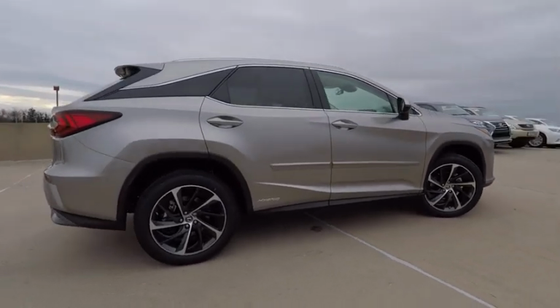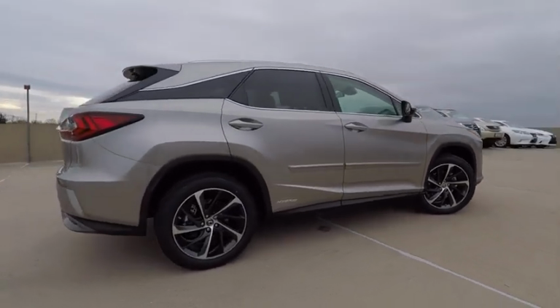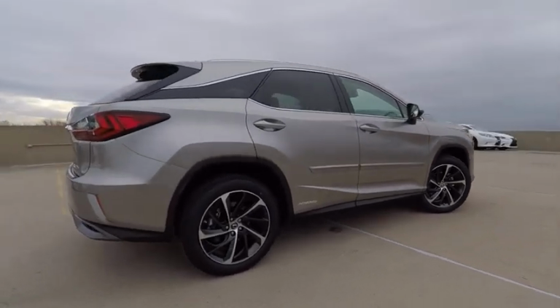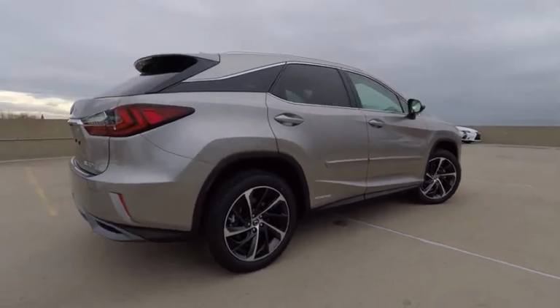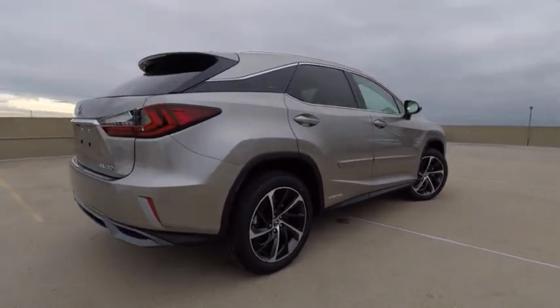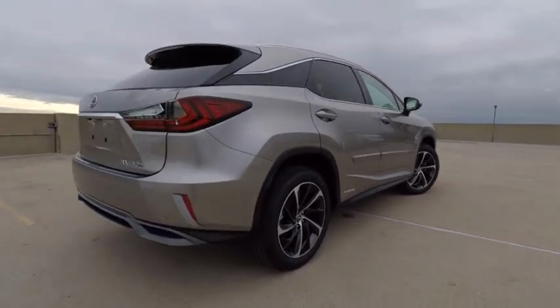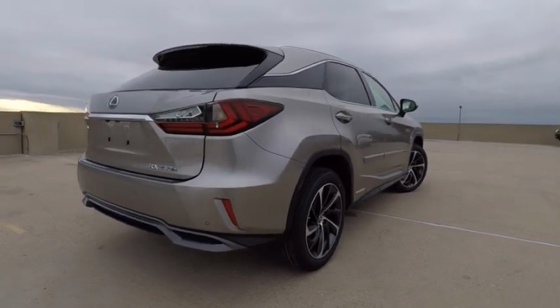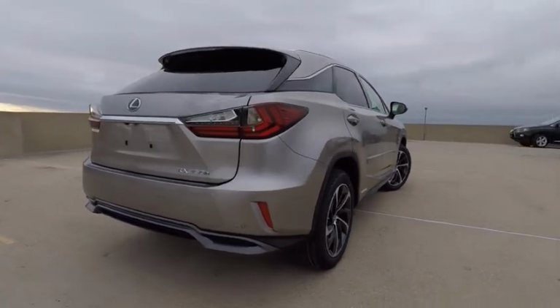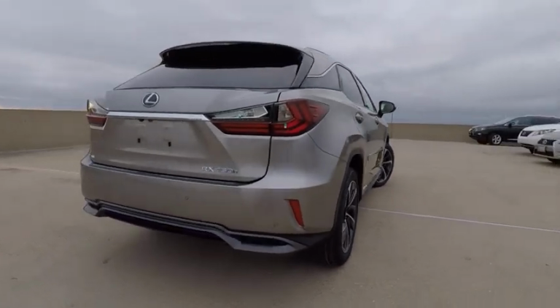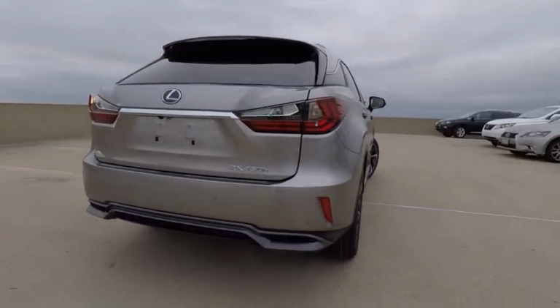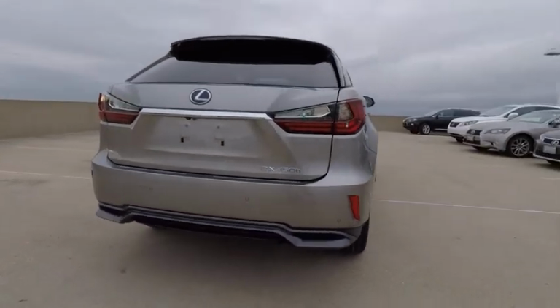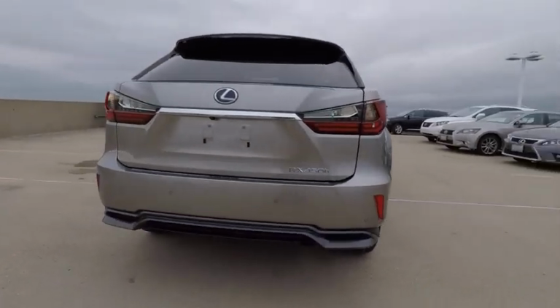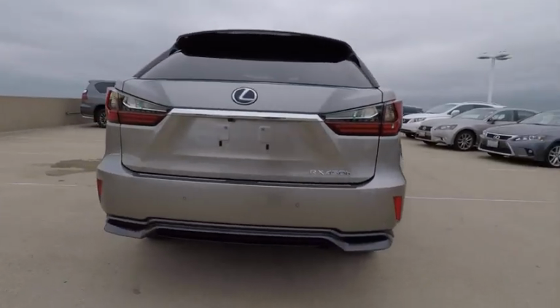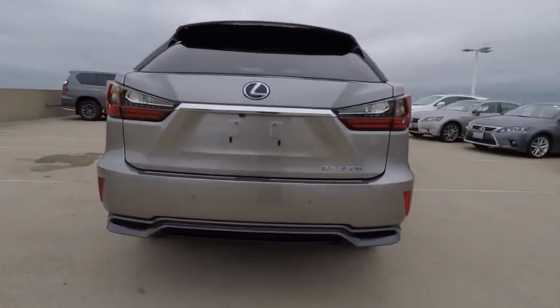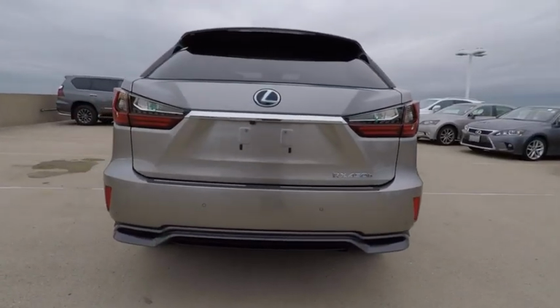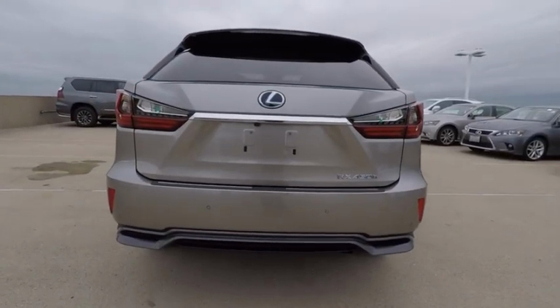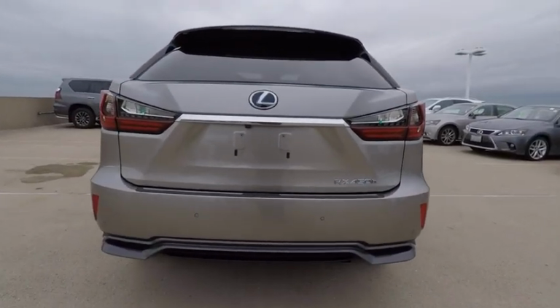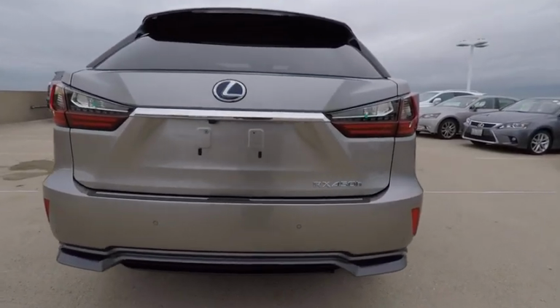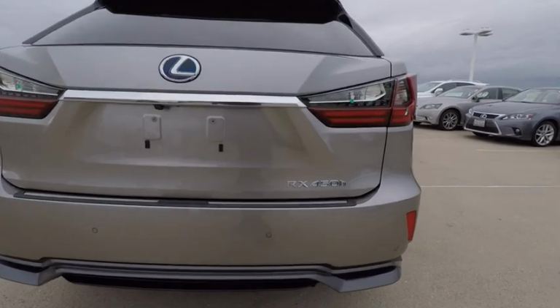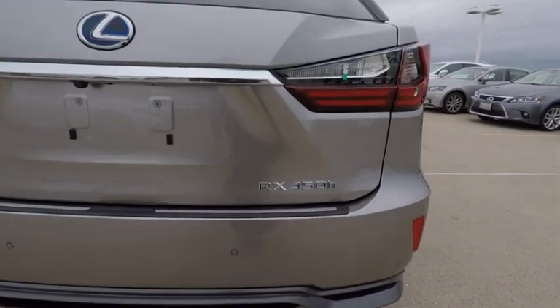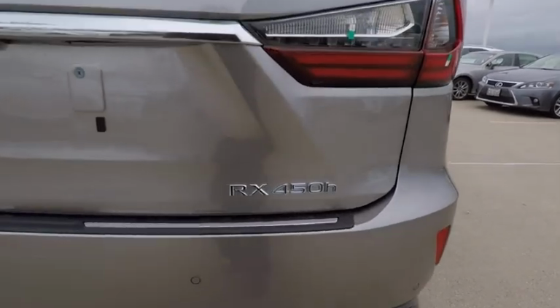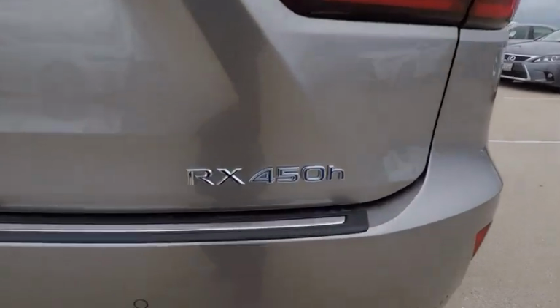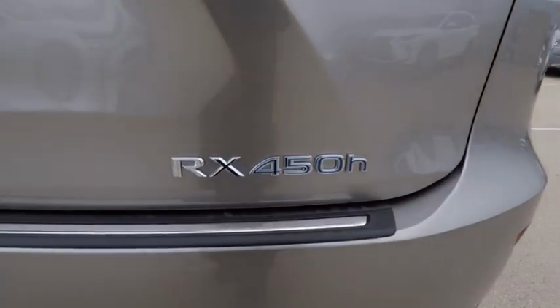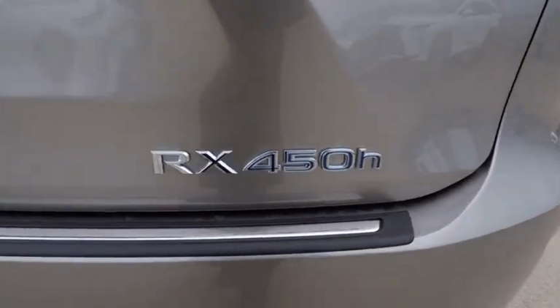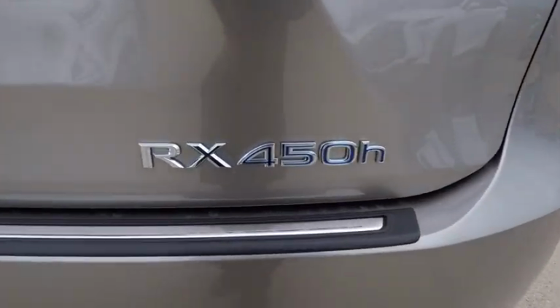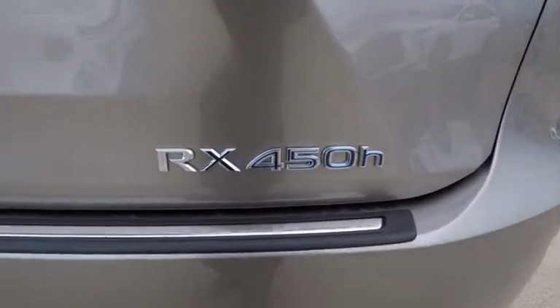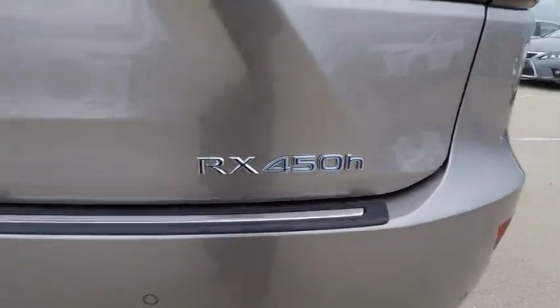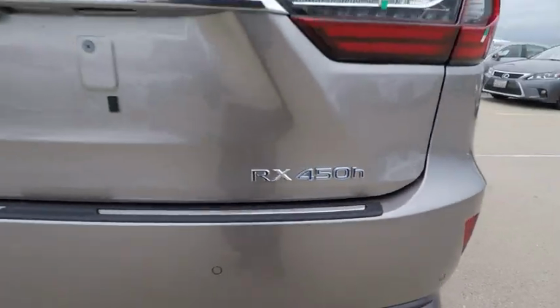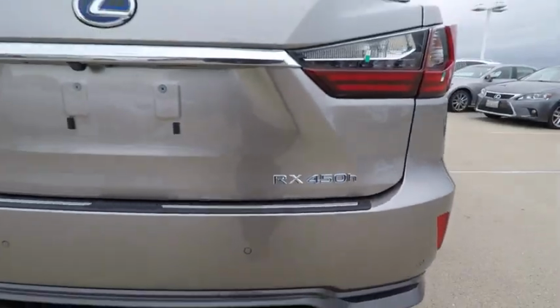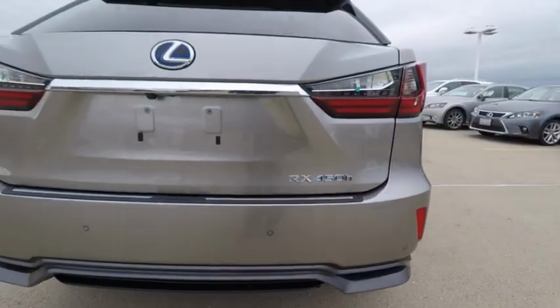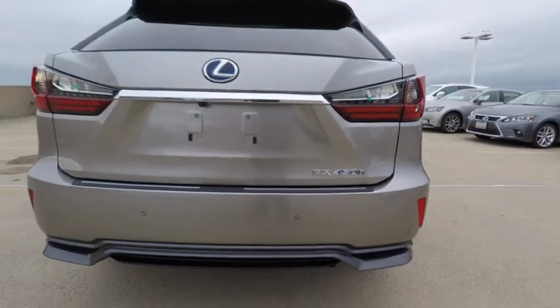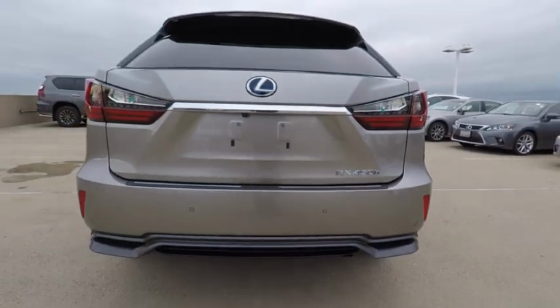It also features an exhaust heat recovery system that turns off the gasoline engine more quickly, allowing the vehicle to function on battery power alone, and is priced below $65,000. Here are some of this vehicle's great options.